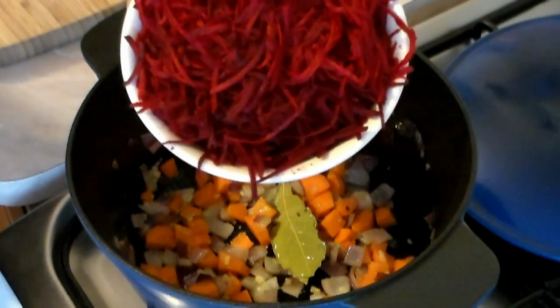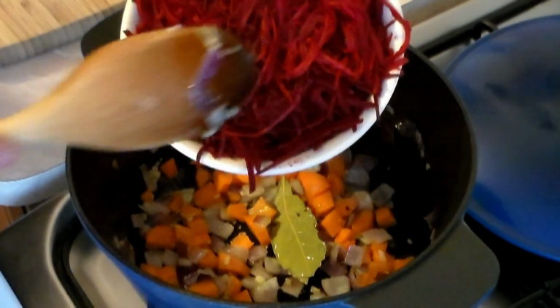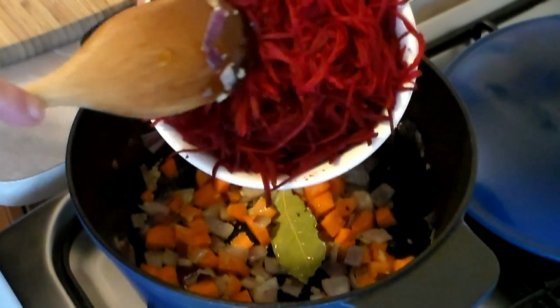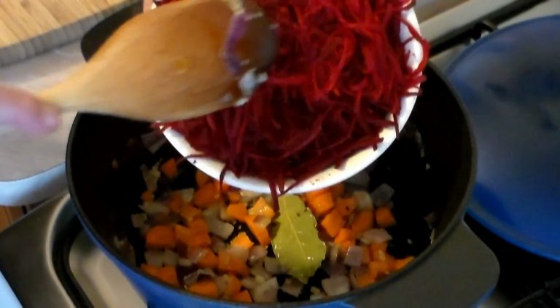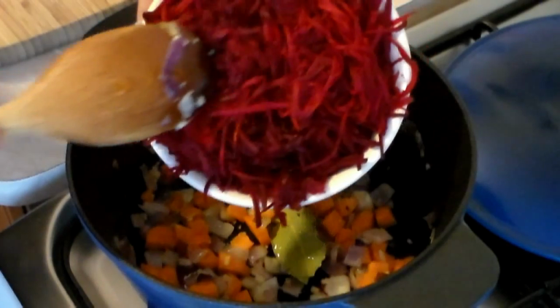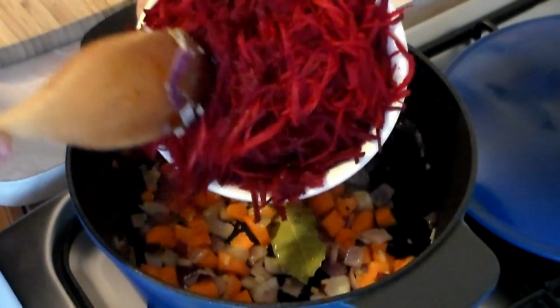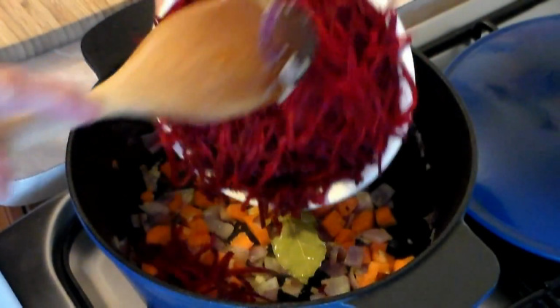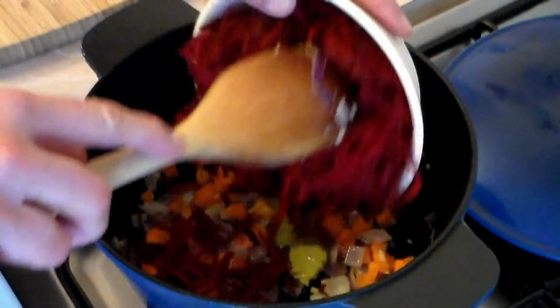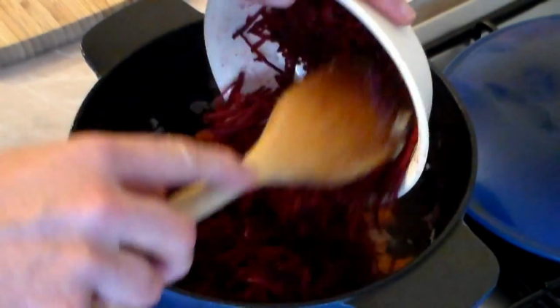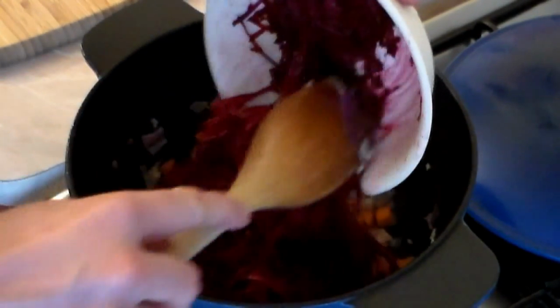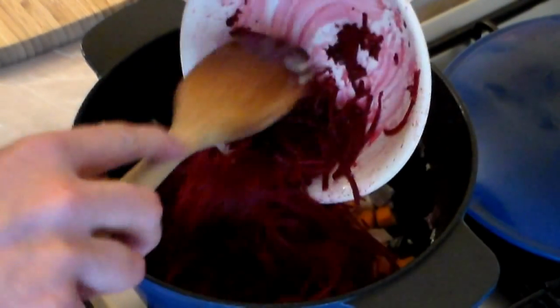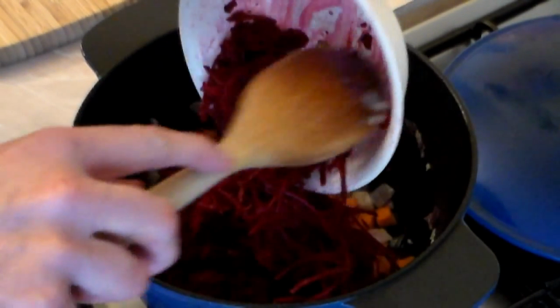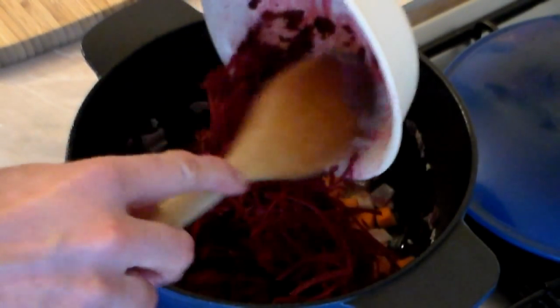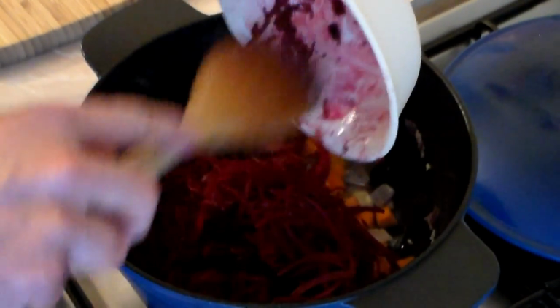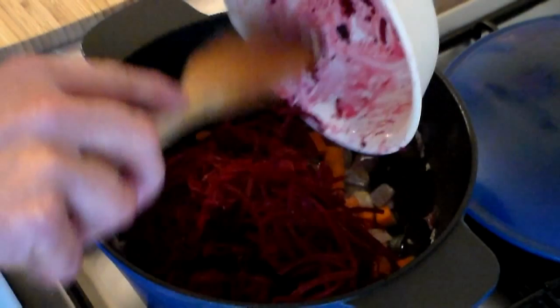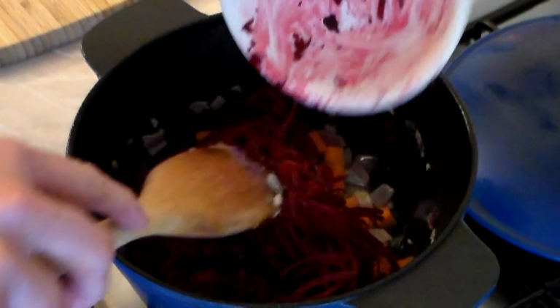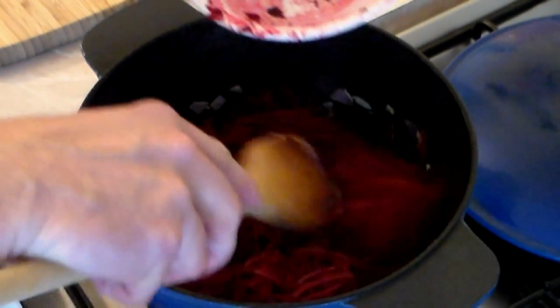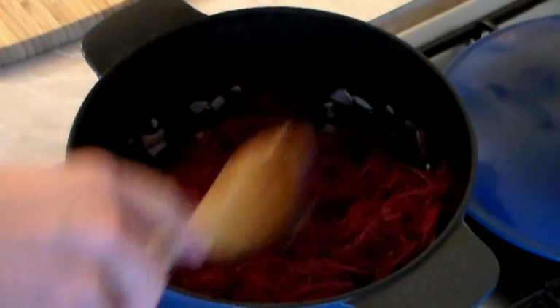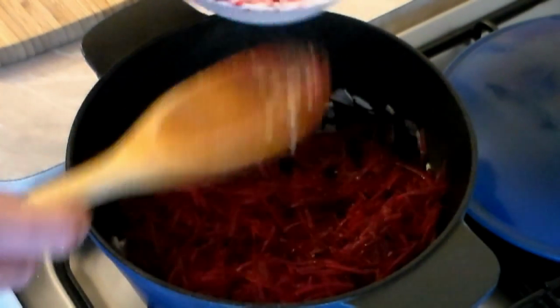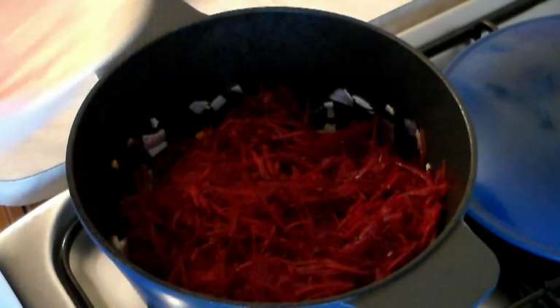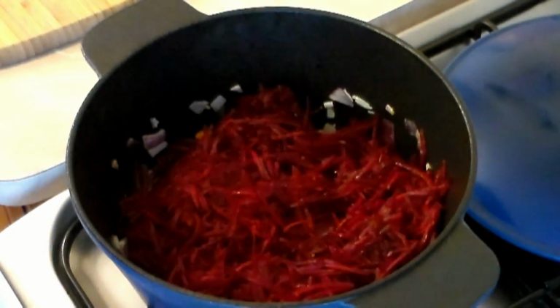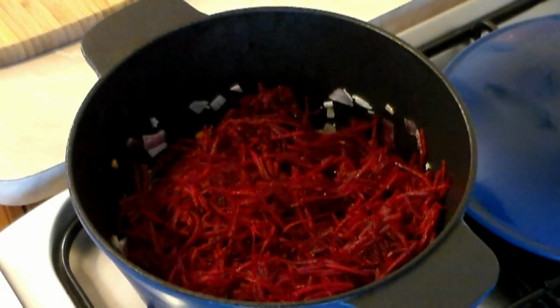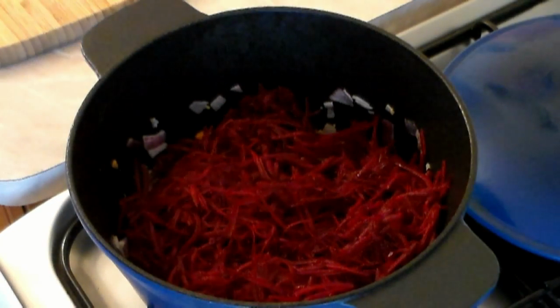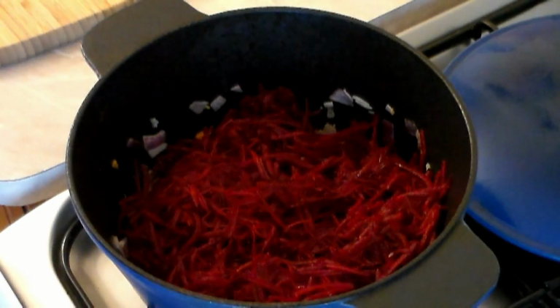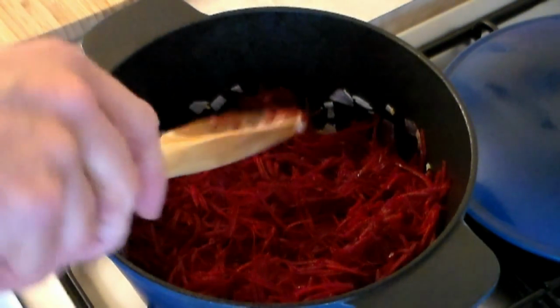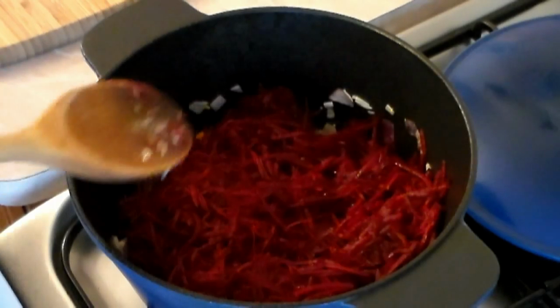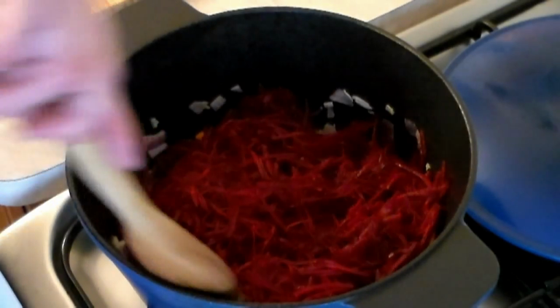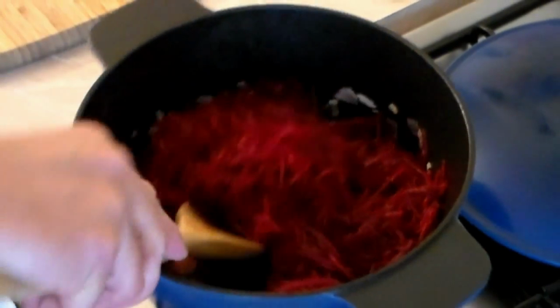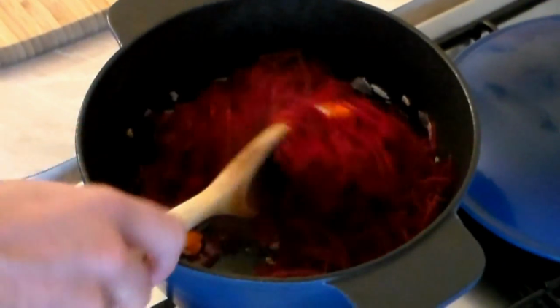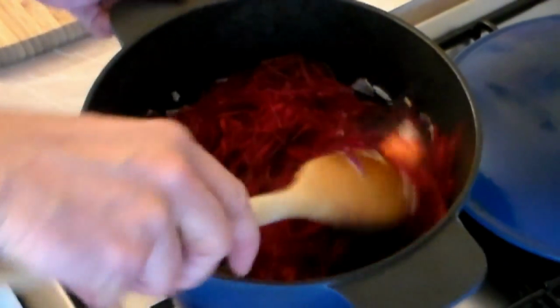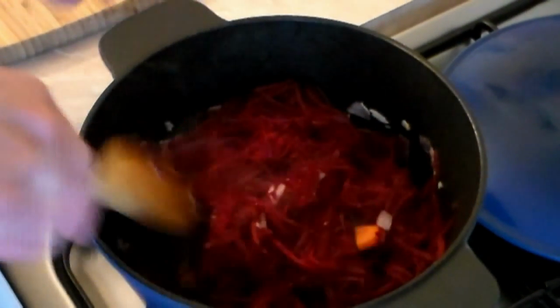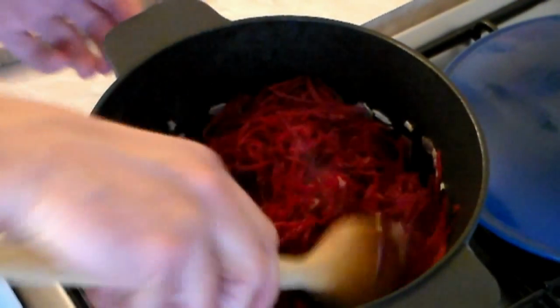Here are about two medium beets — I did take off the skin and shredded them in my food processor, or you can do it by hand. I'll put that all in just like that, and this is what's going to give the oomph to your soup. Now just stir it a little bit to get it all incorporated.